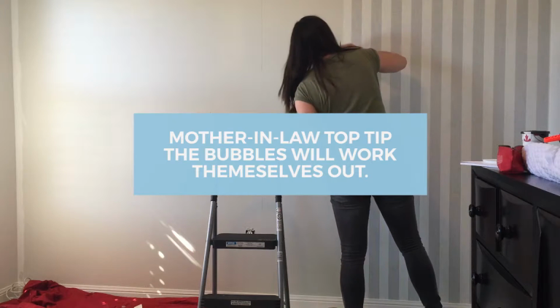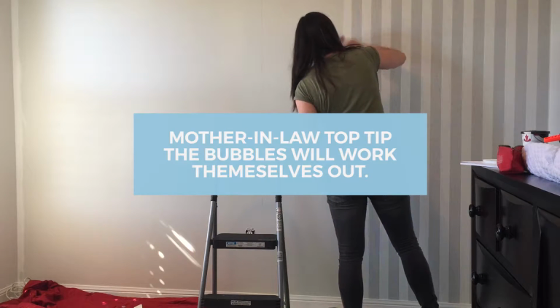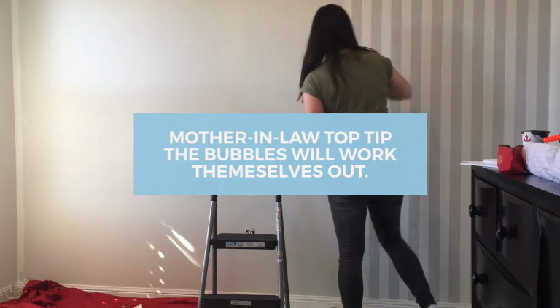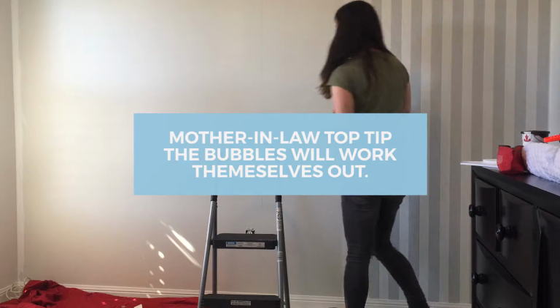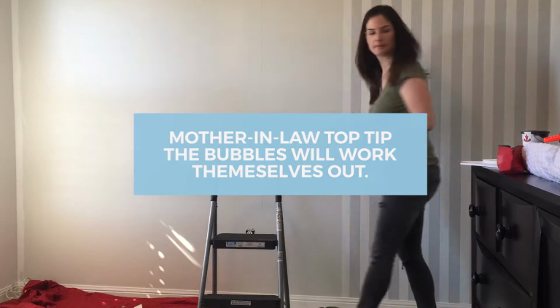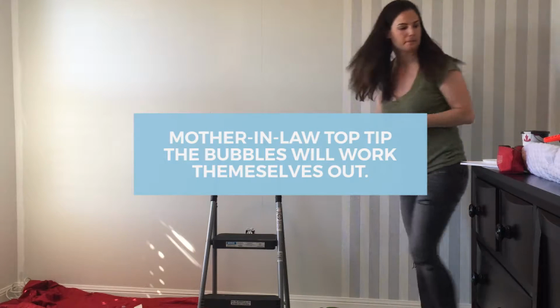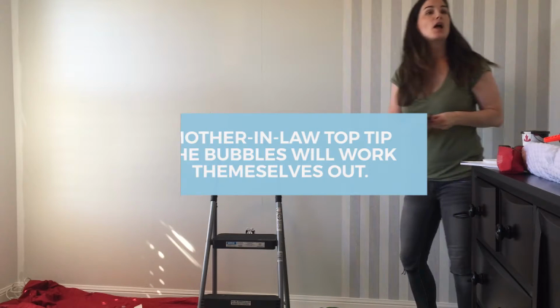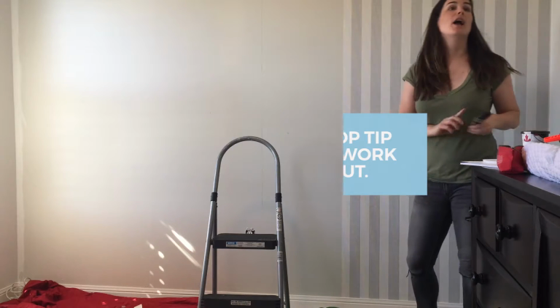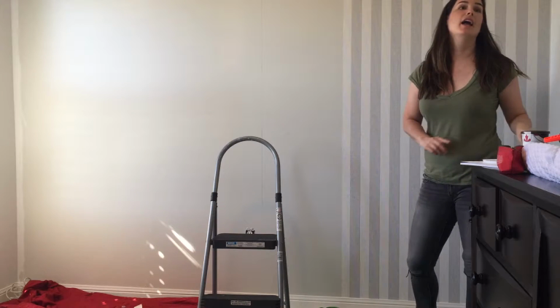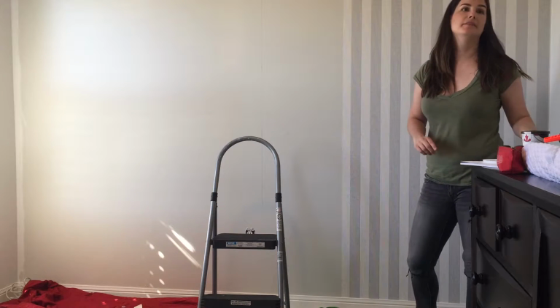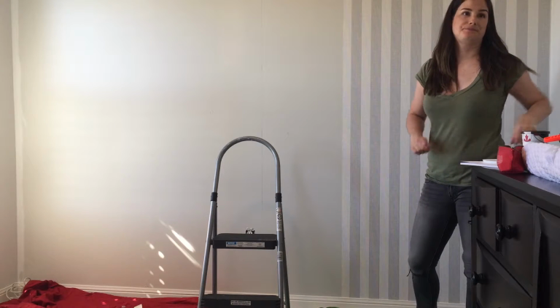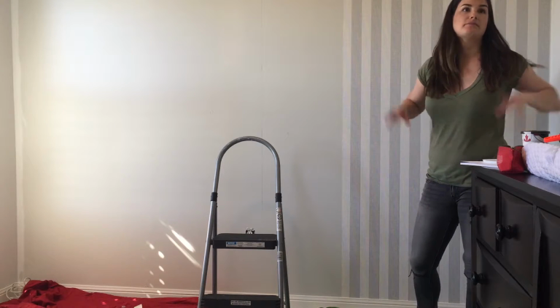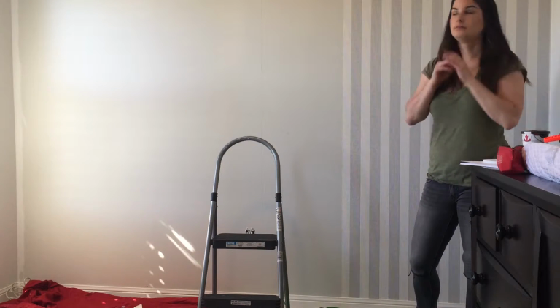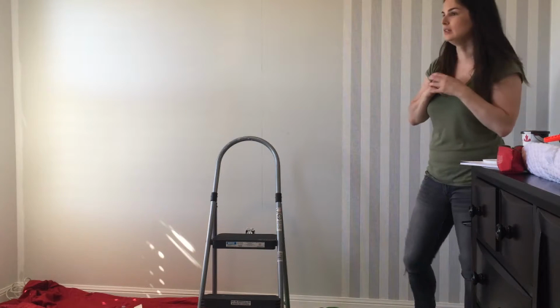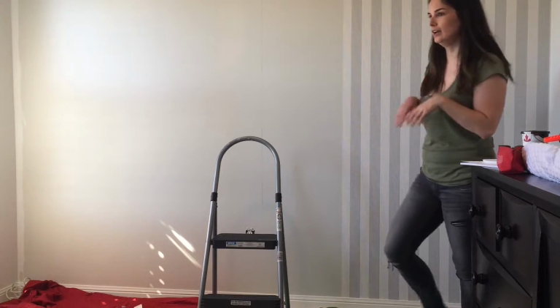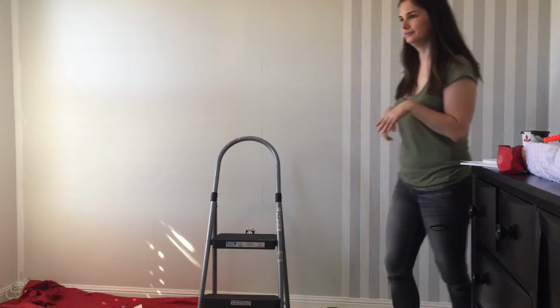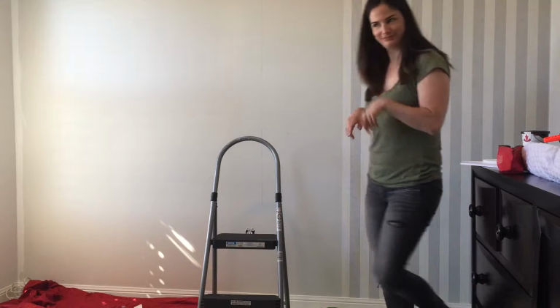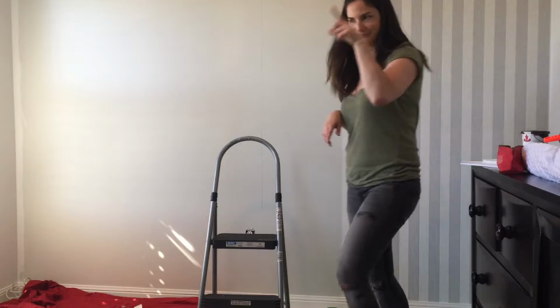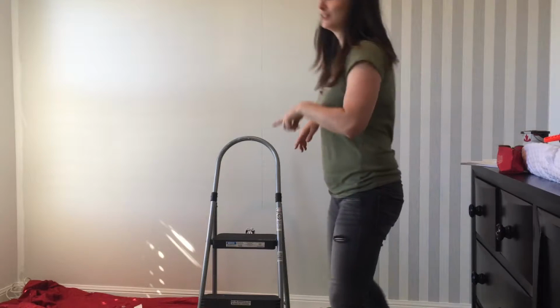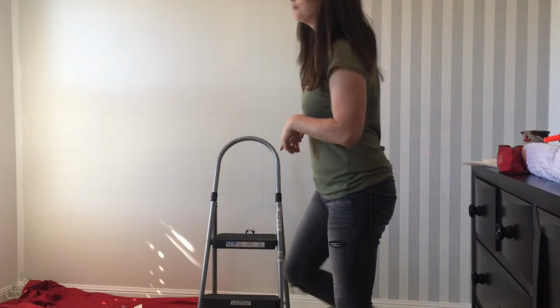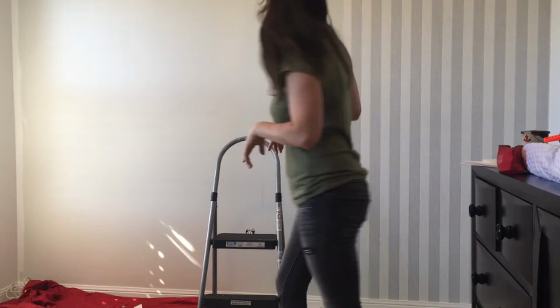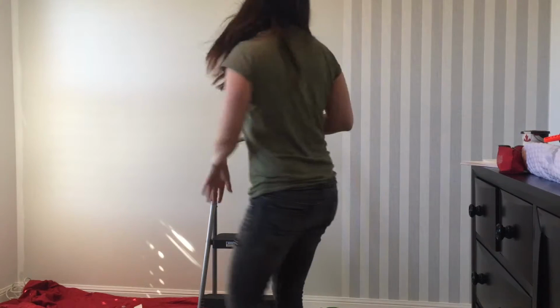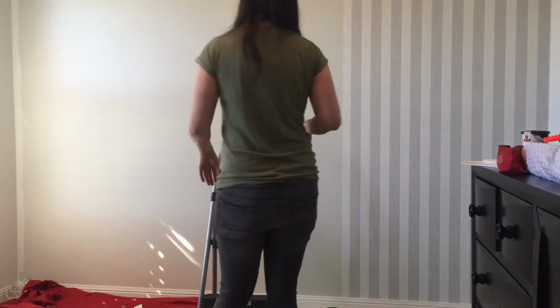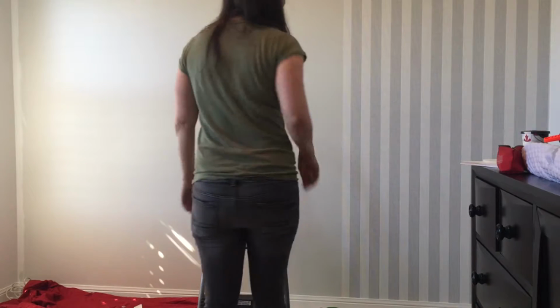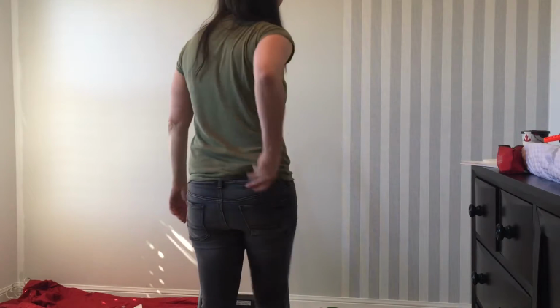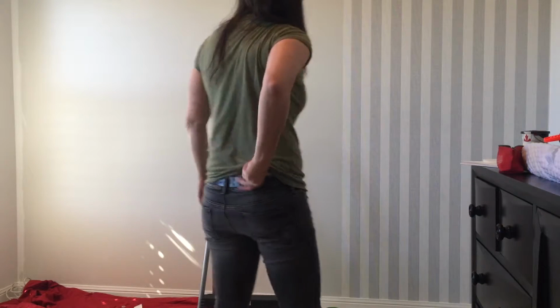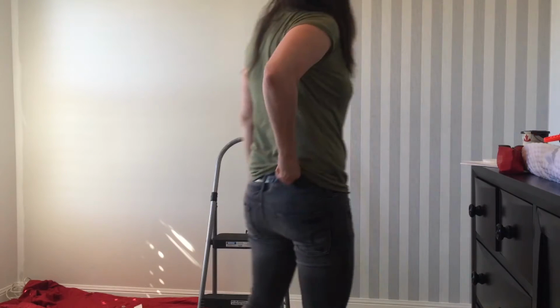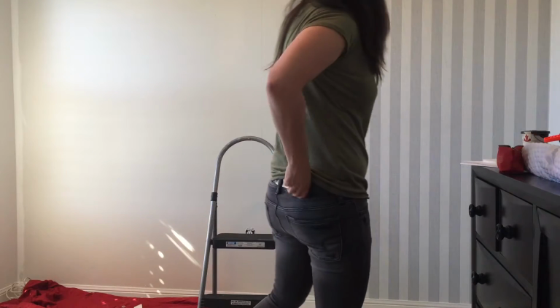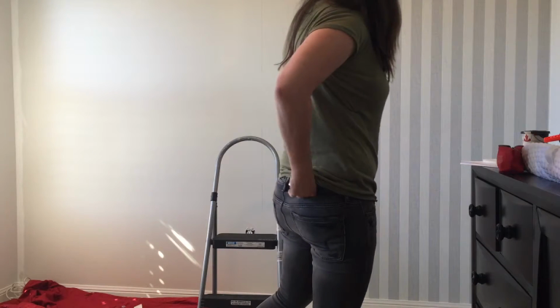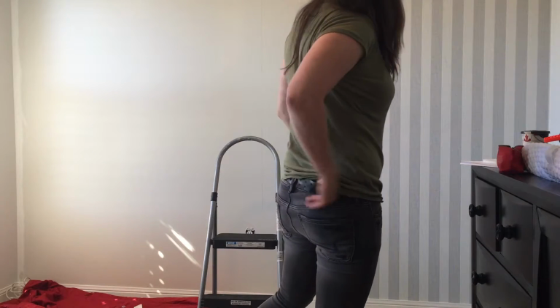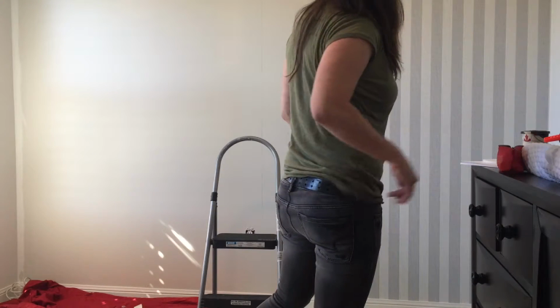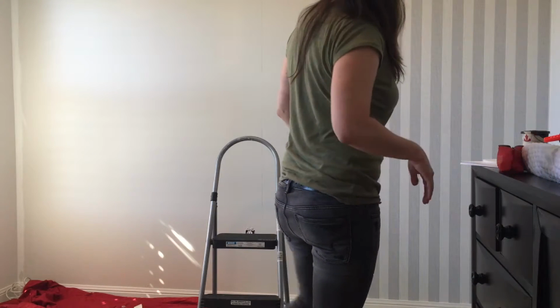And if need be, you can always use a pin and just burst it. Top tip — I didn't know that.